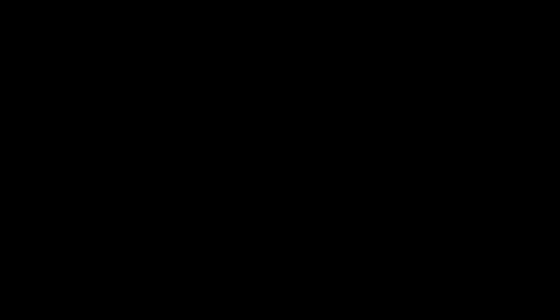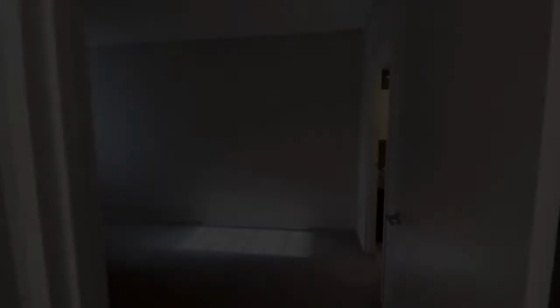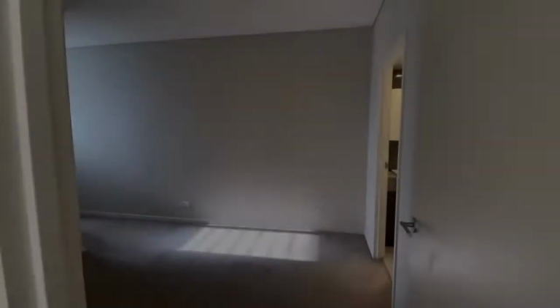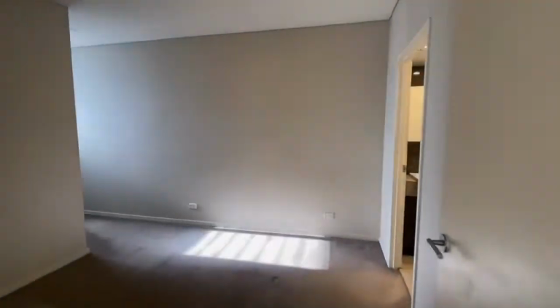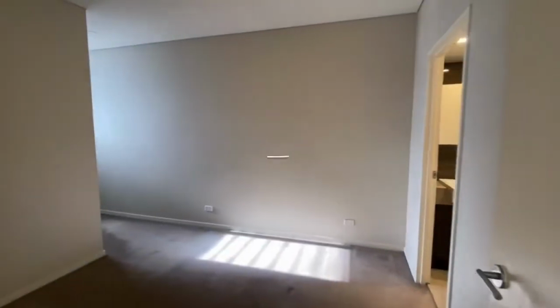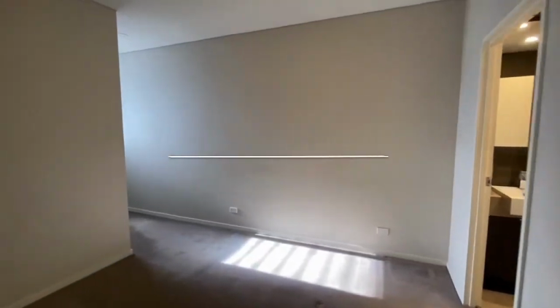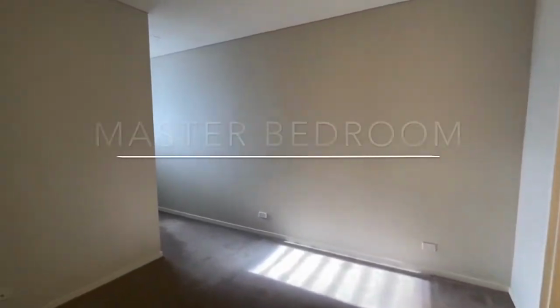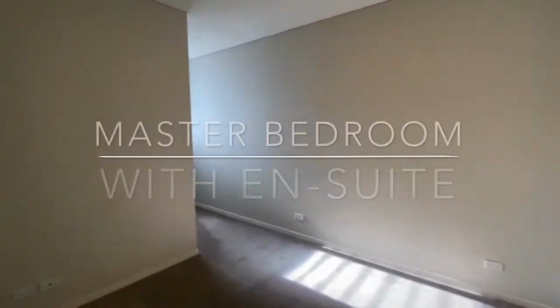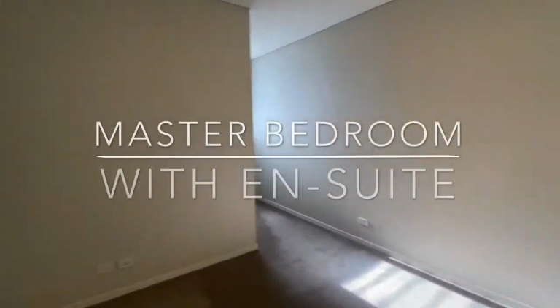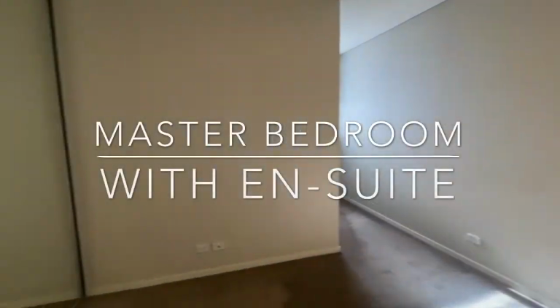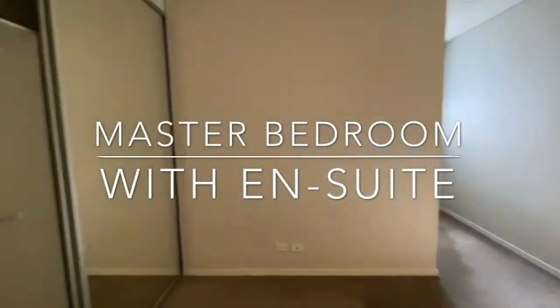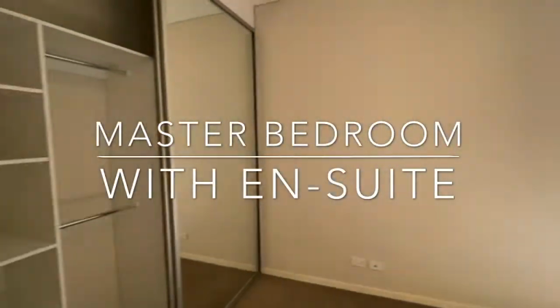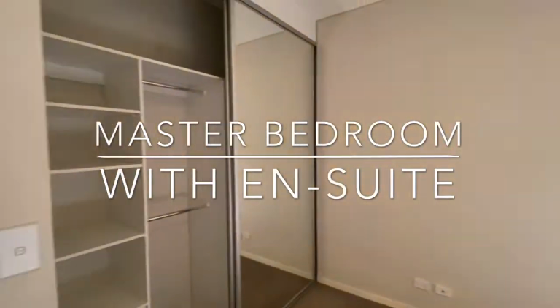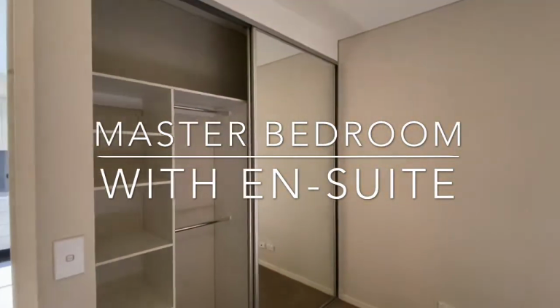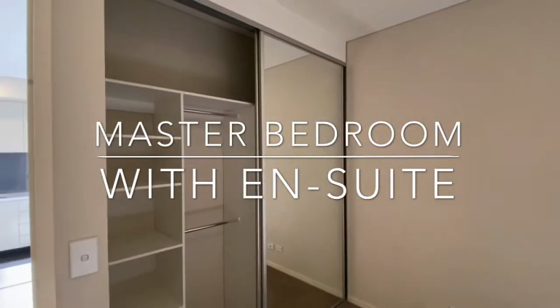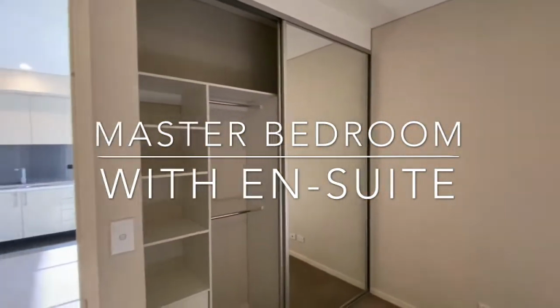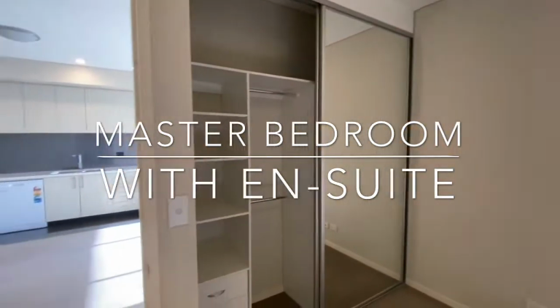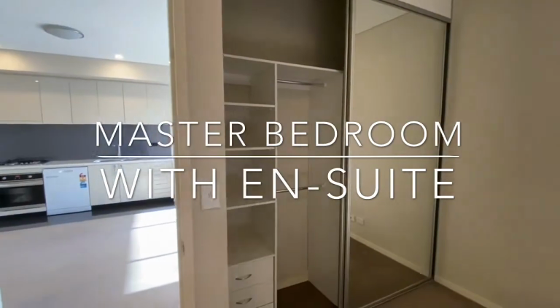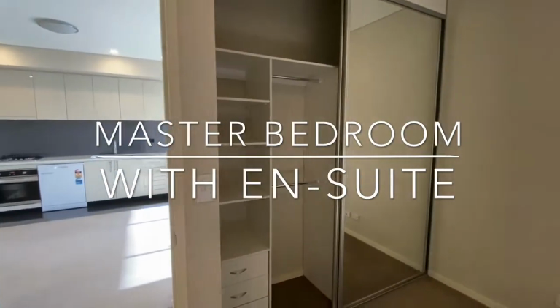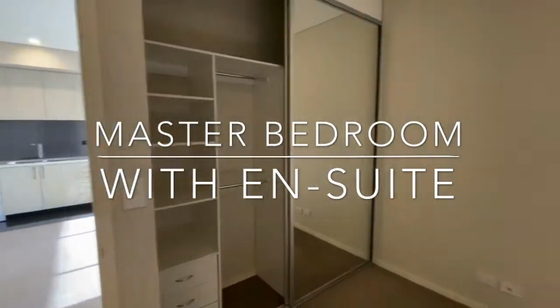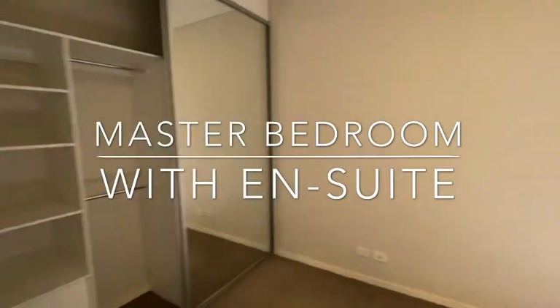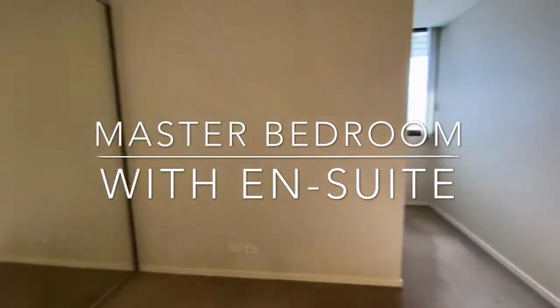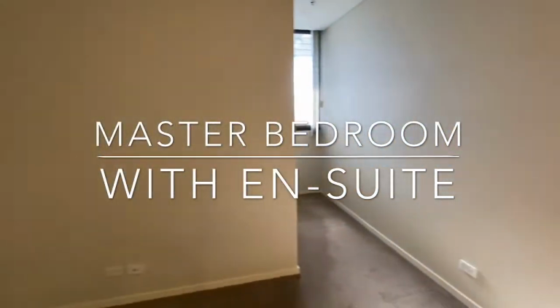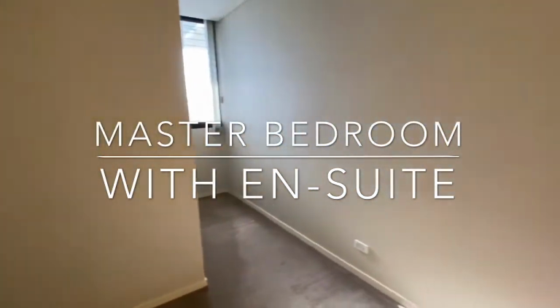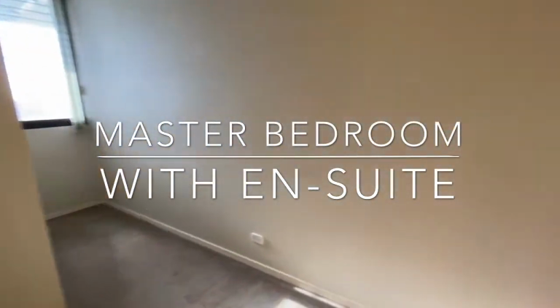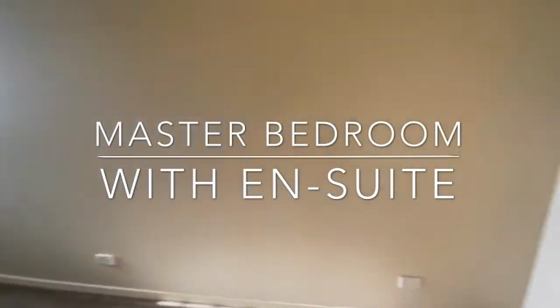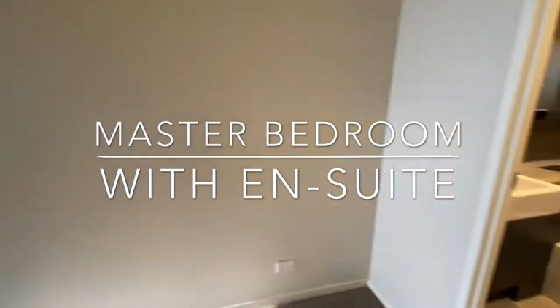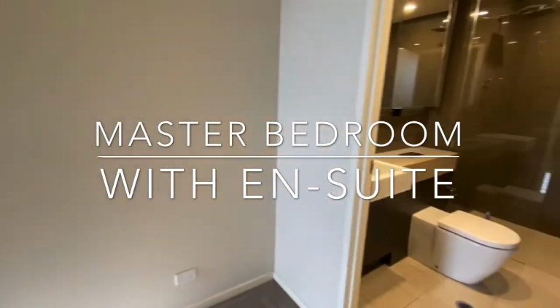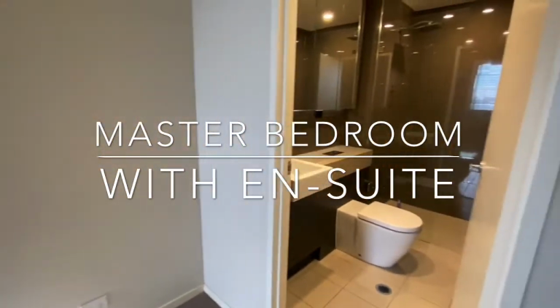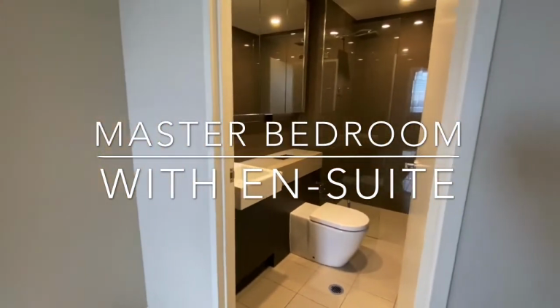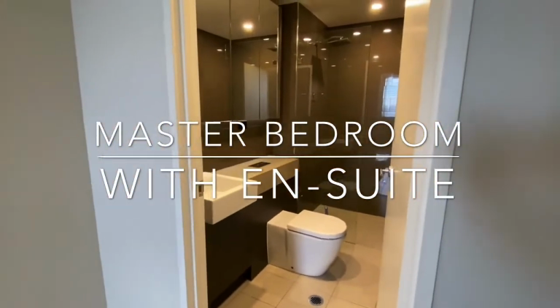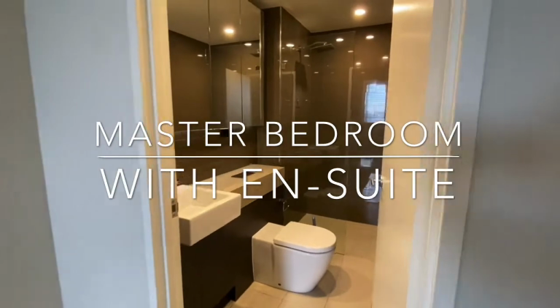Now let's have a look at the master bedroom. Plenty of built-in space and ensuite bathroom.